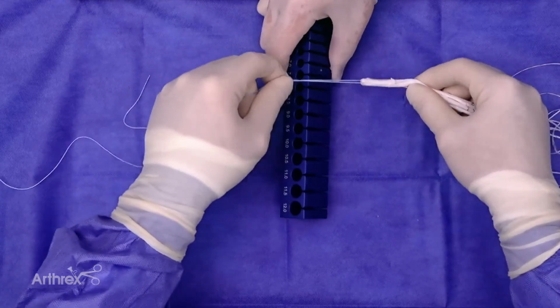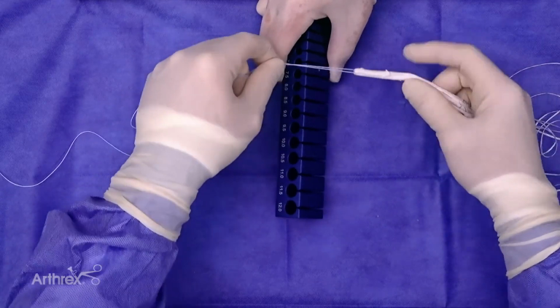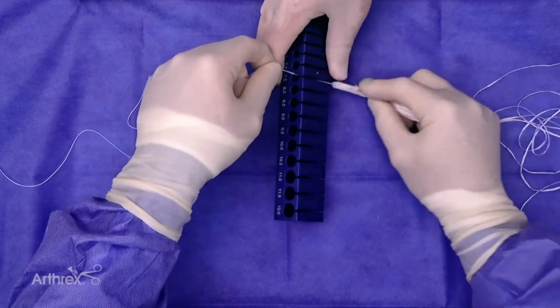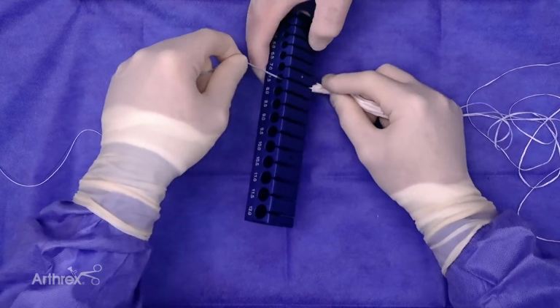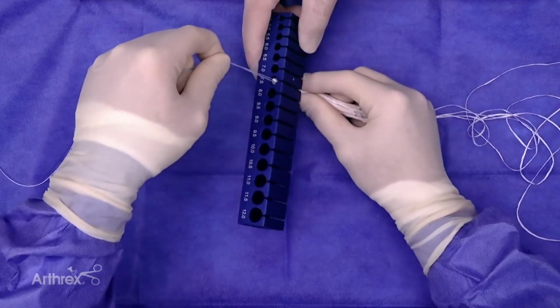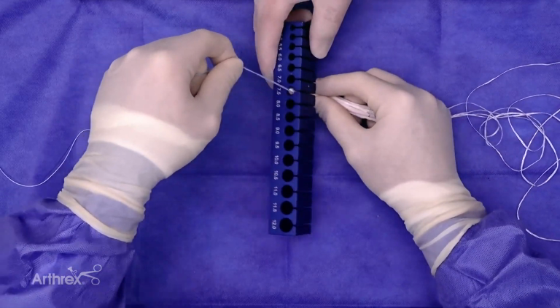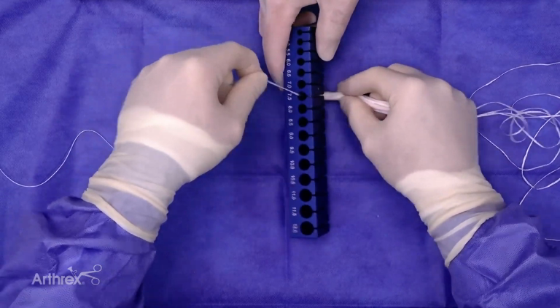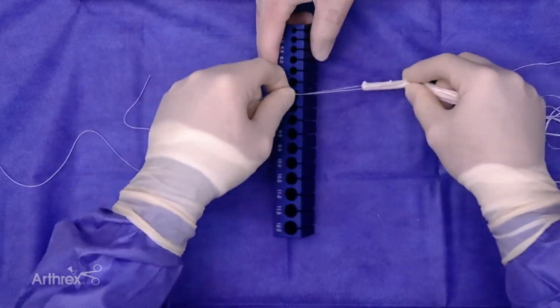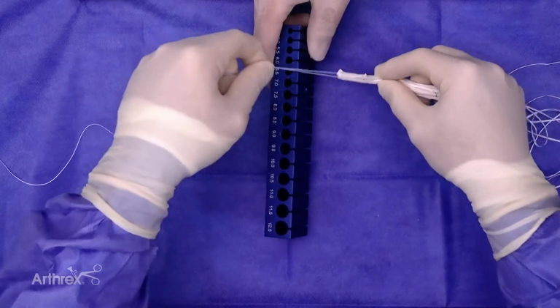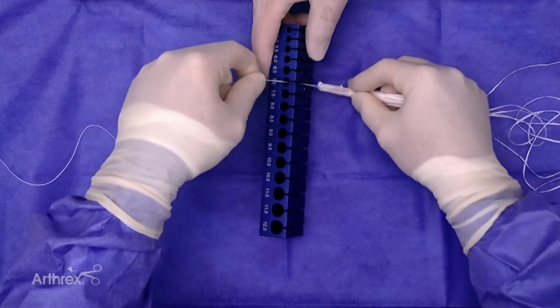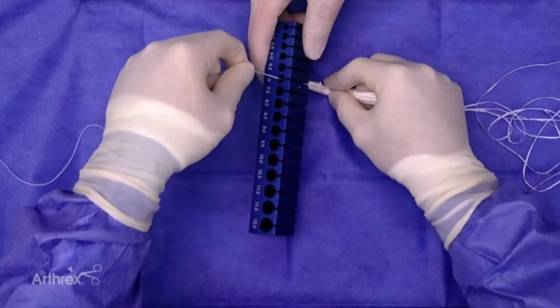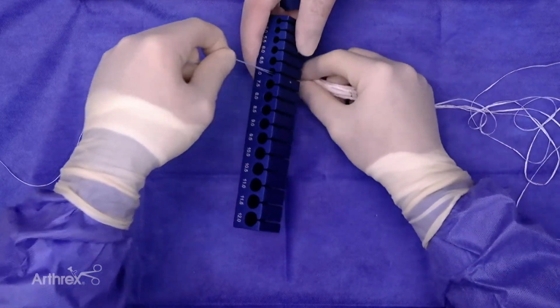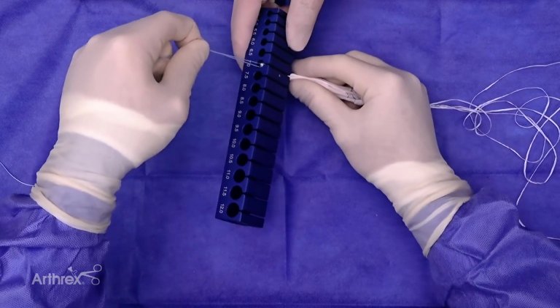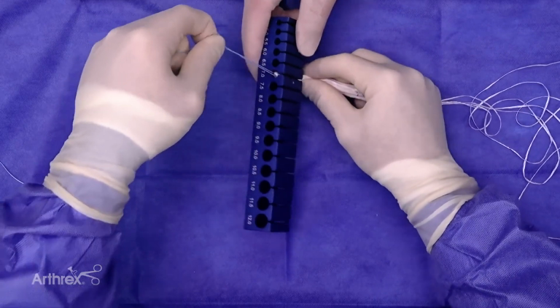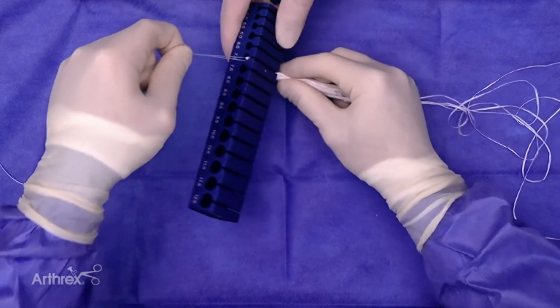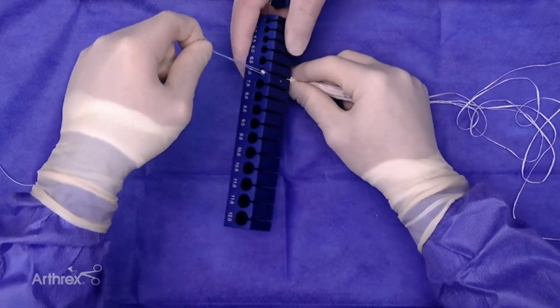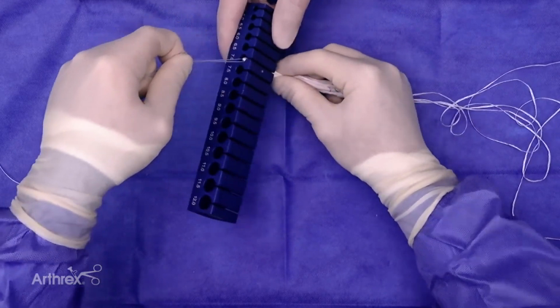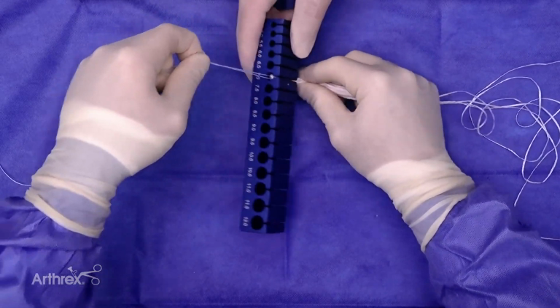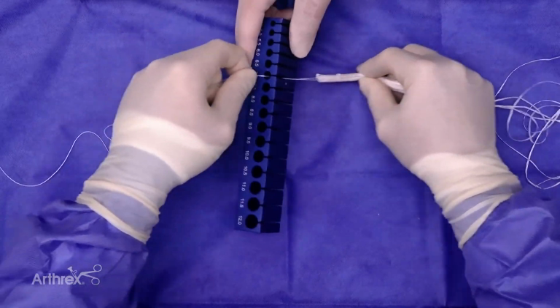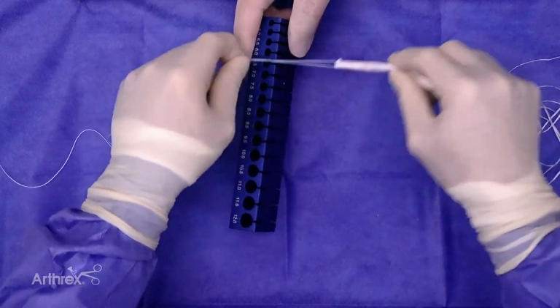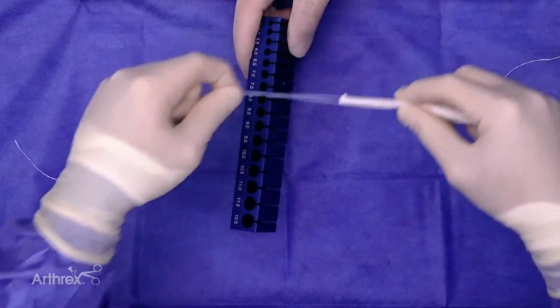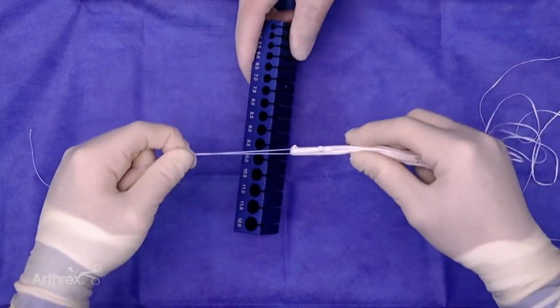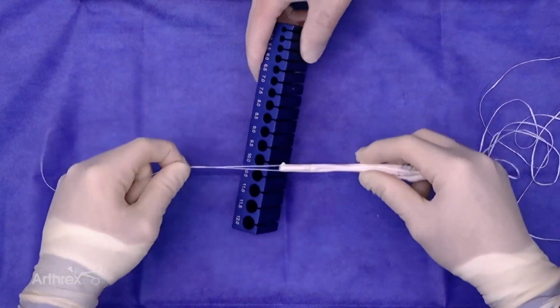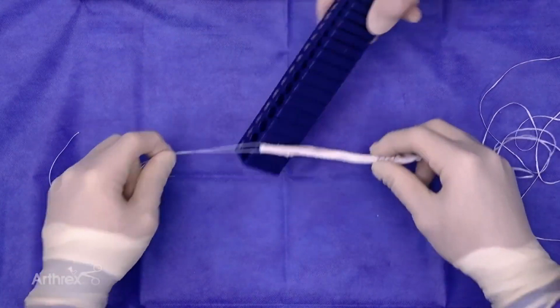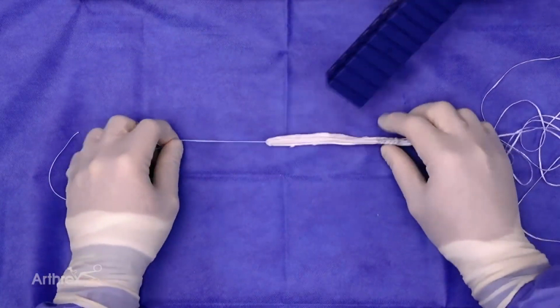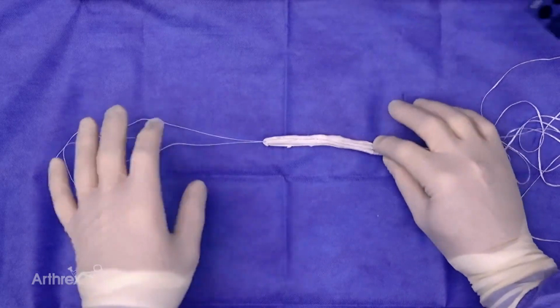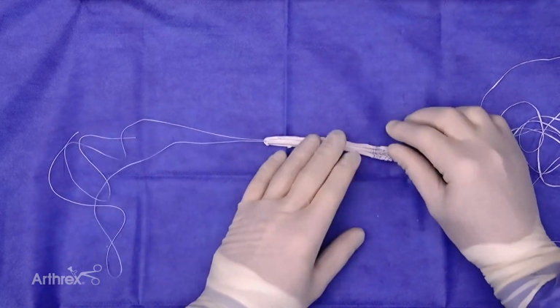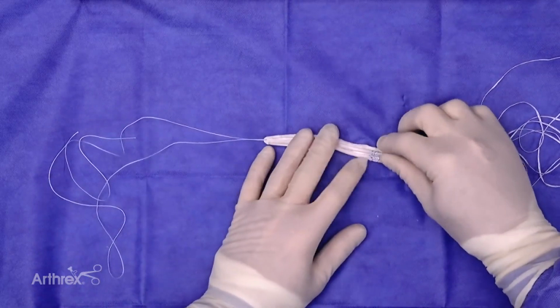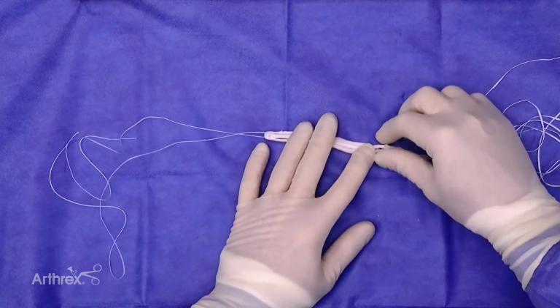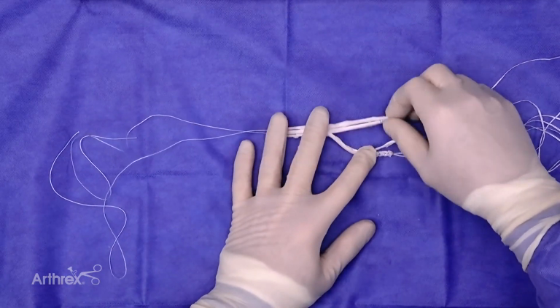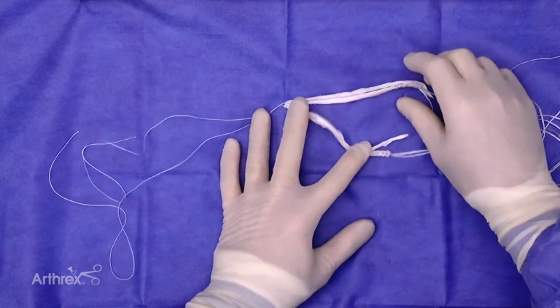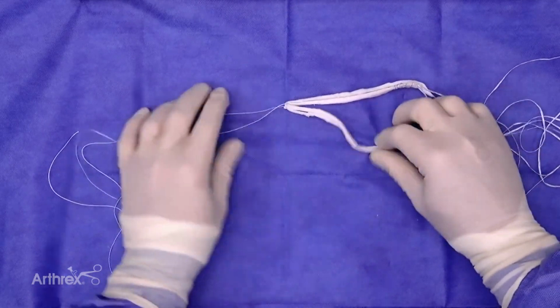An easy pass through 8, easy pass through 7.5, and starting to get tight at 7. So the re-rupture rates at that time, based on multiple prior studies, demonstrate high re-rupture rates.